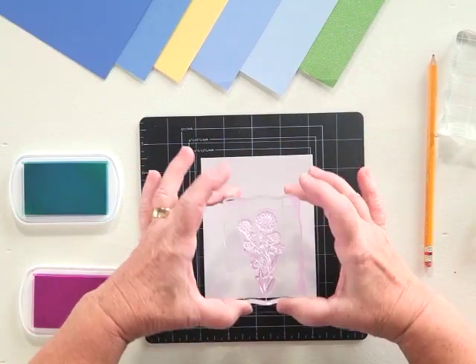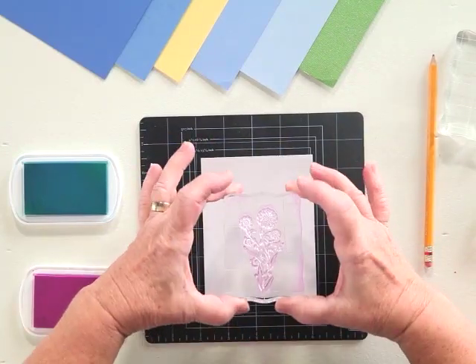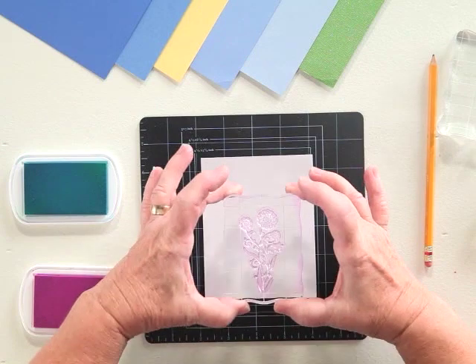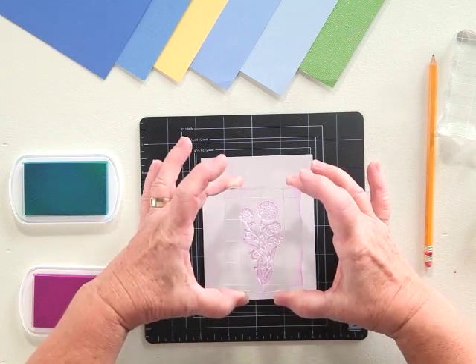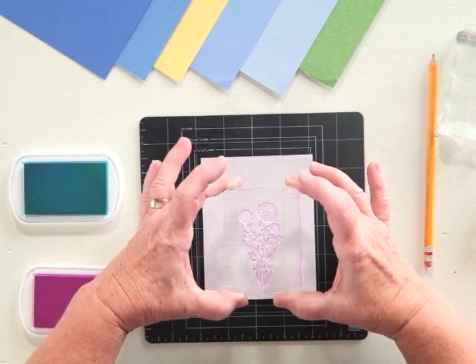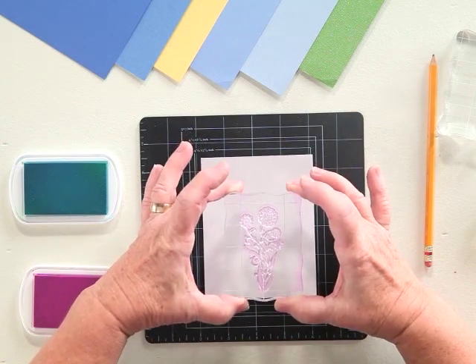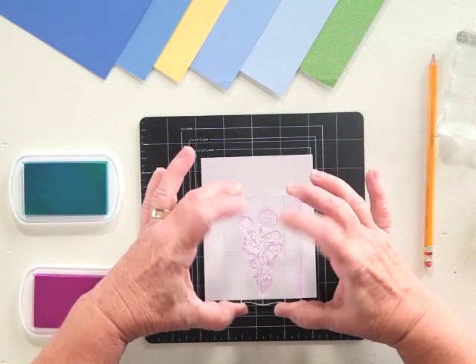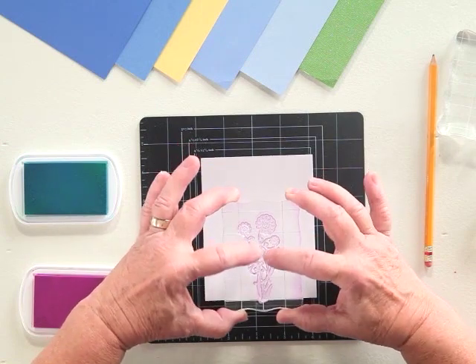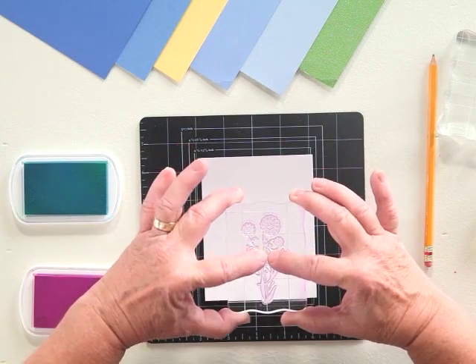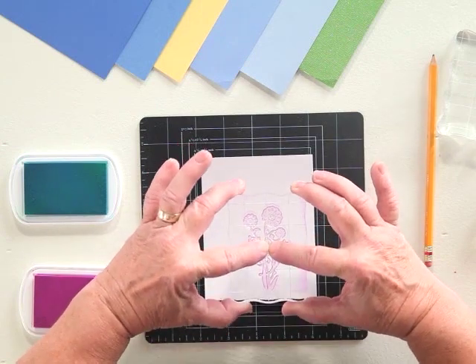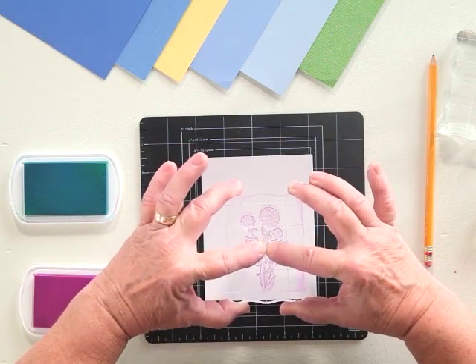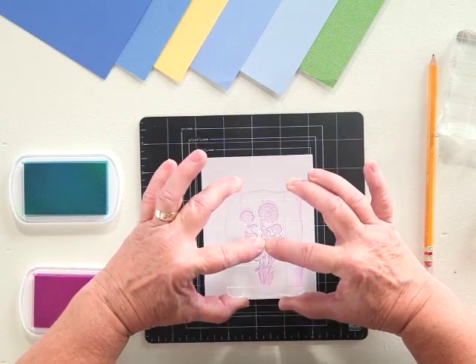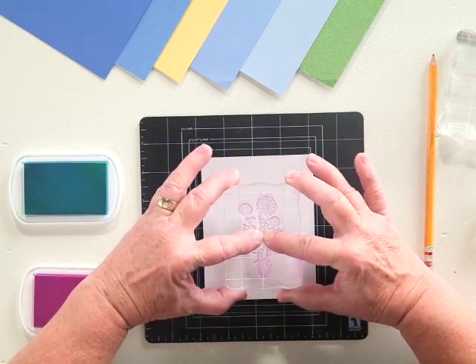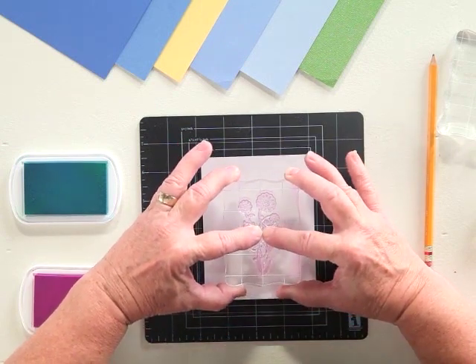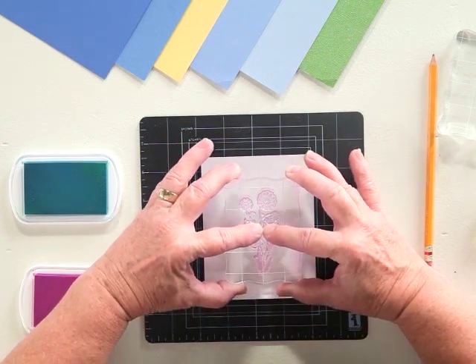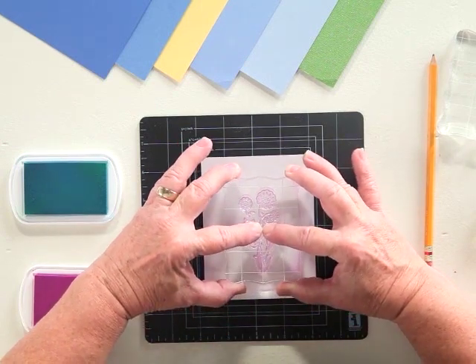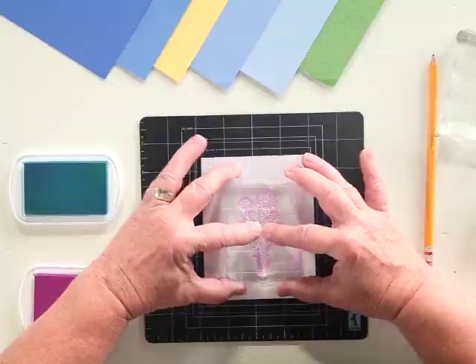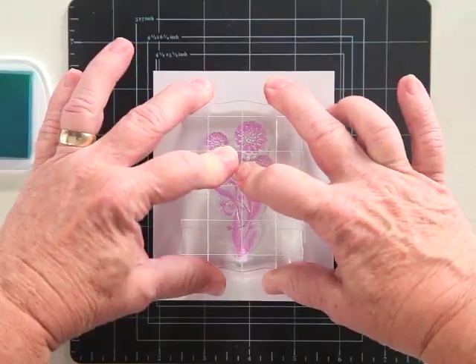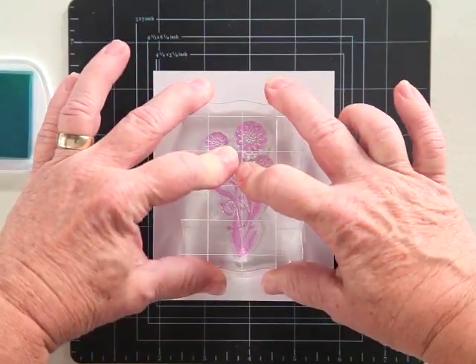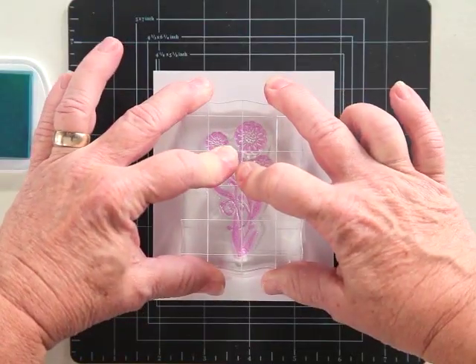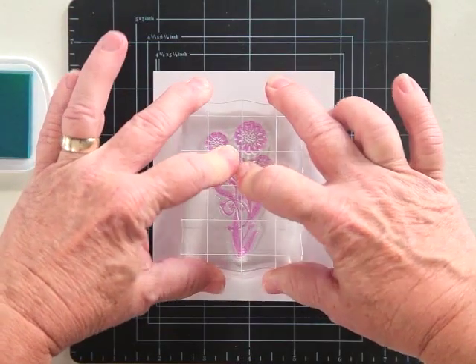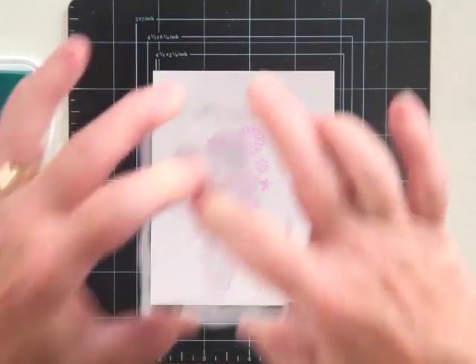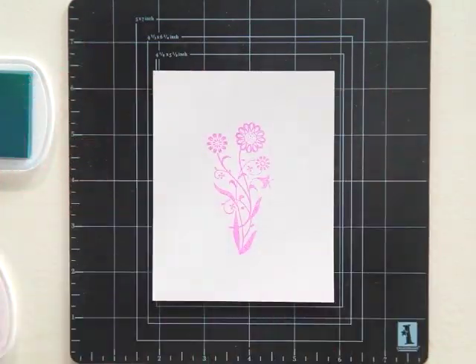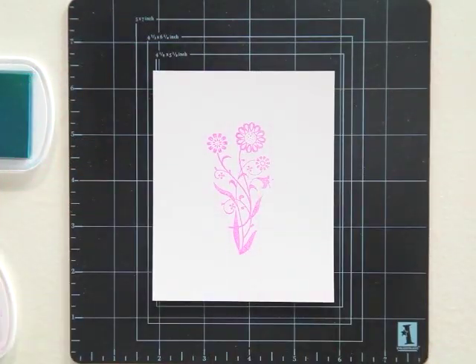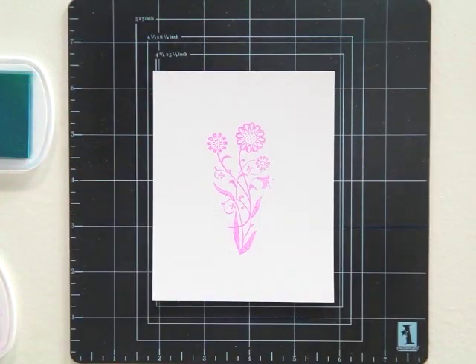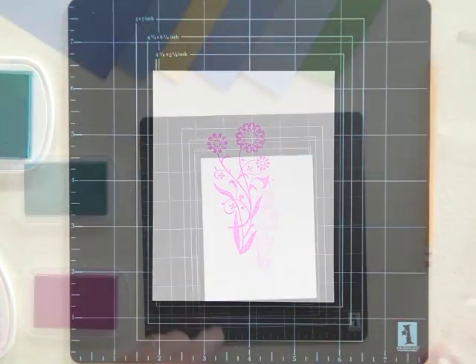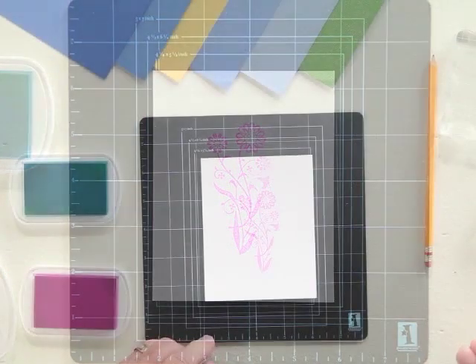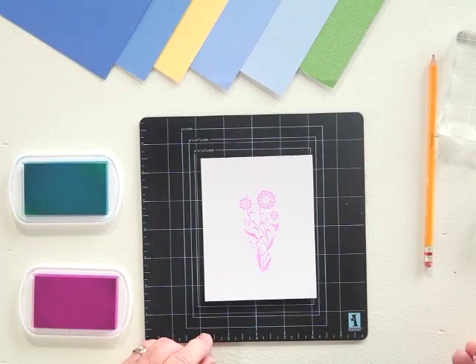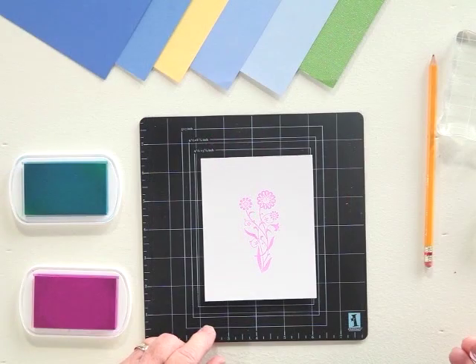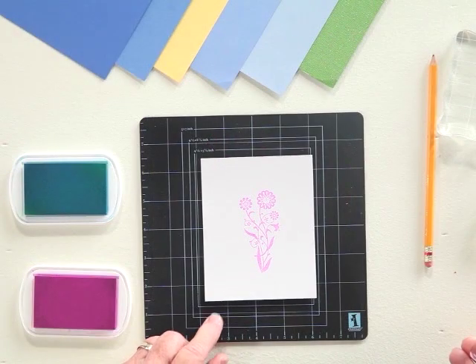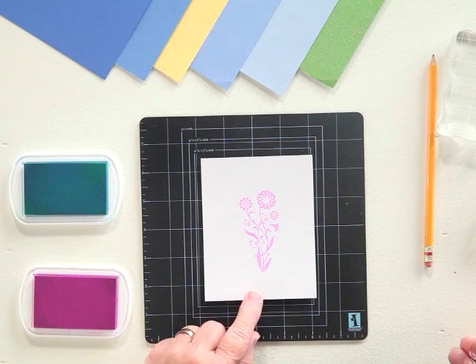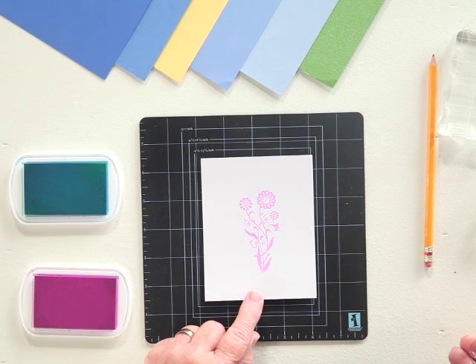Hold your fingers on all four corners and position it just as you would with a wood stamp. Come down, and you'll see you get a very nice crisp image.